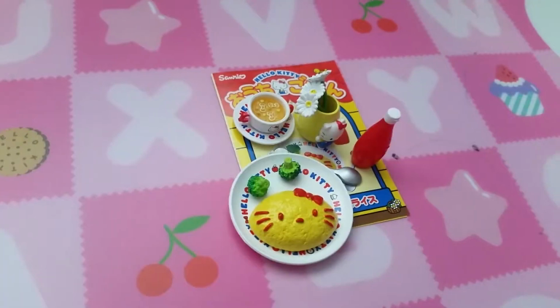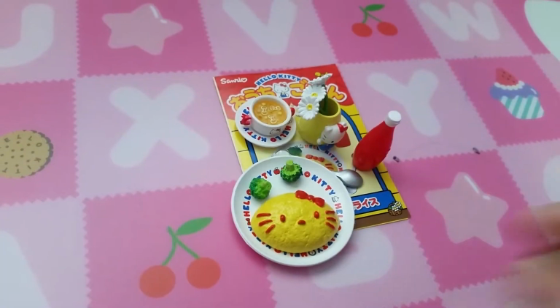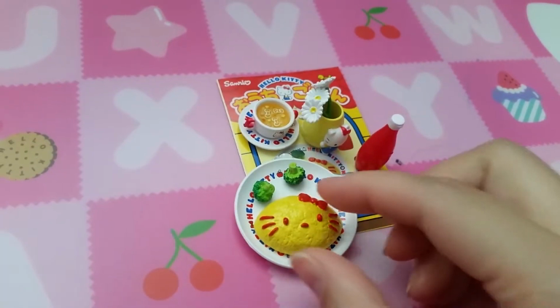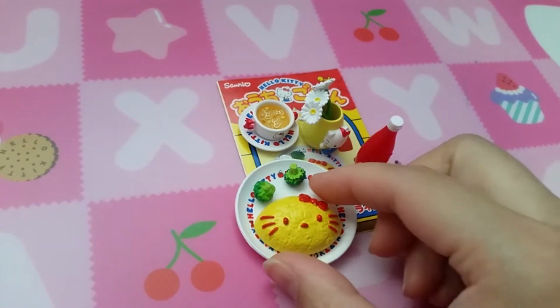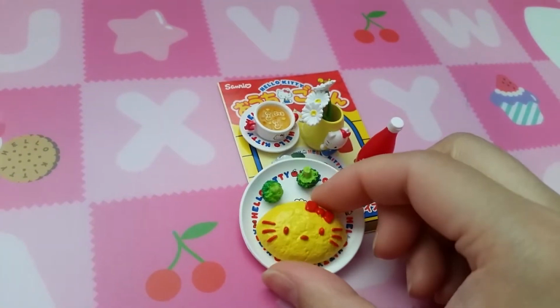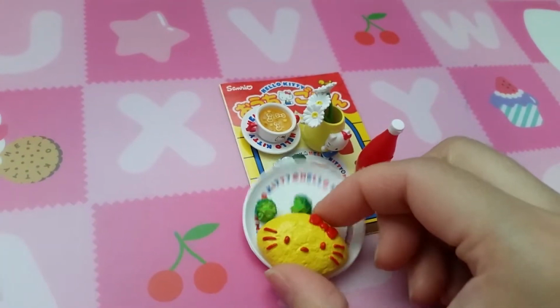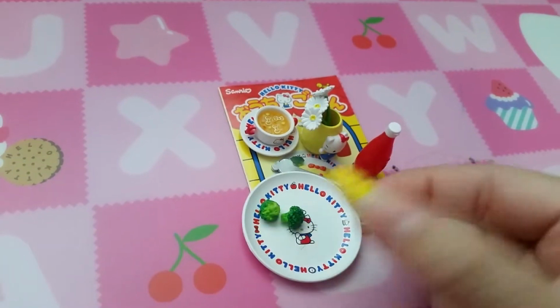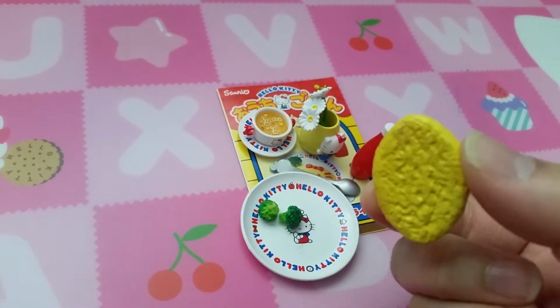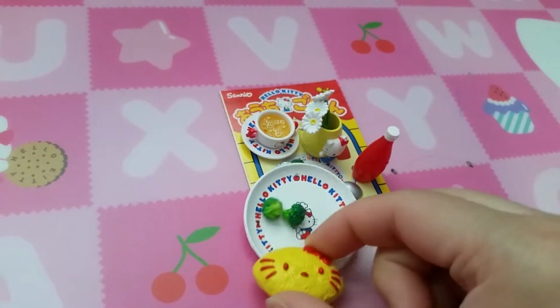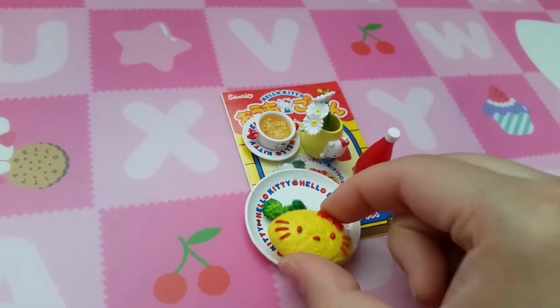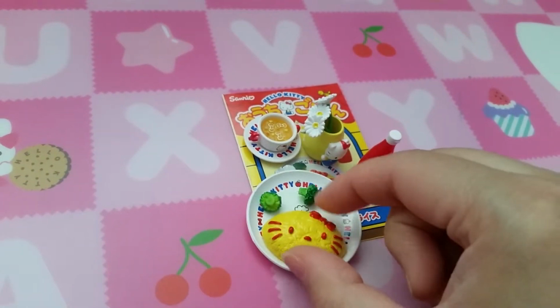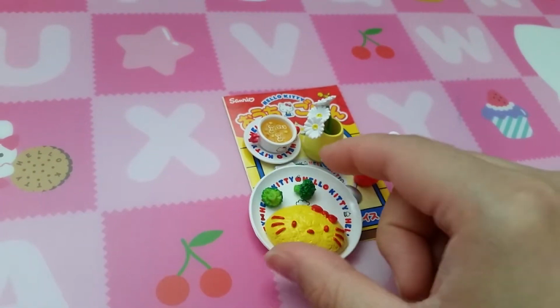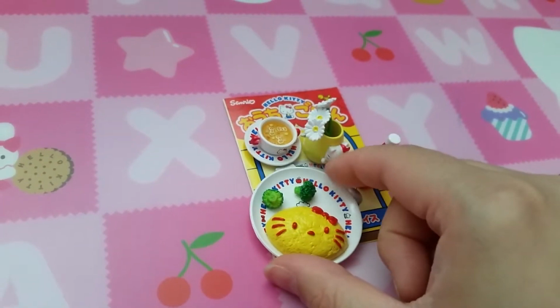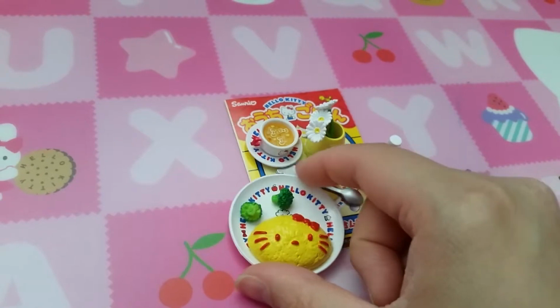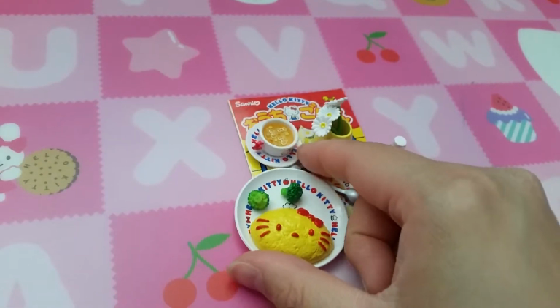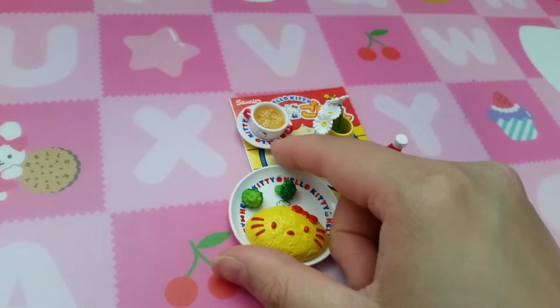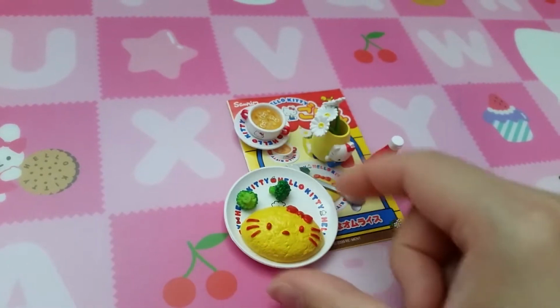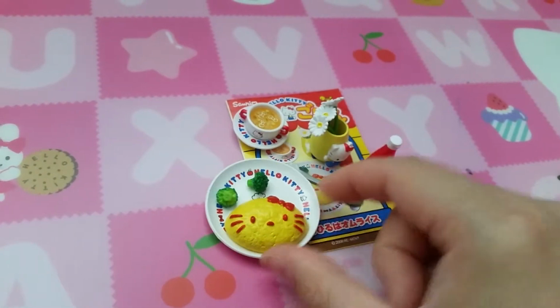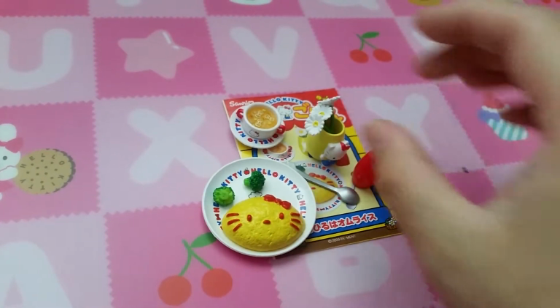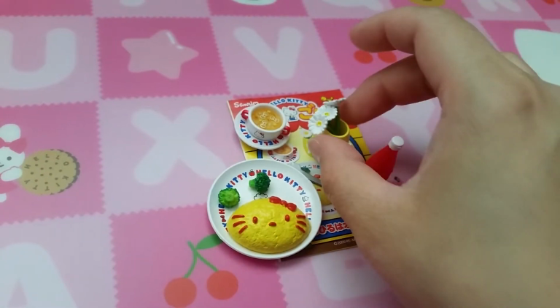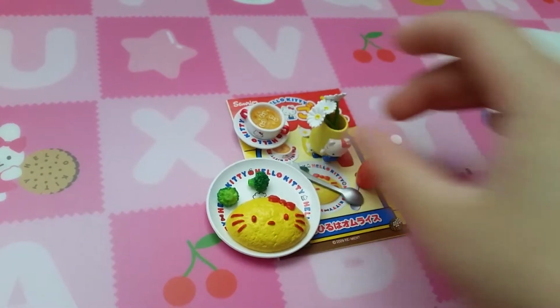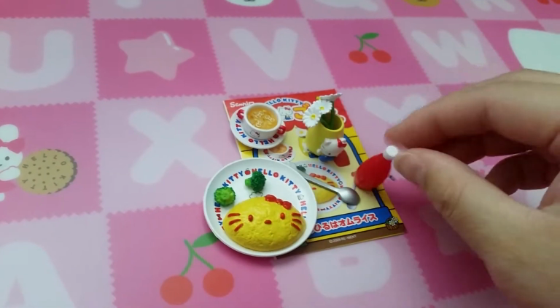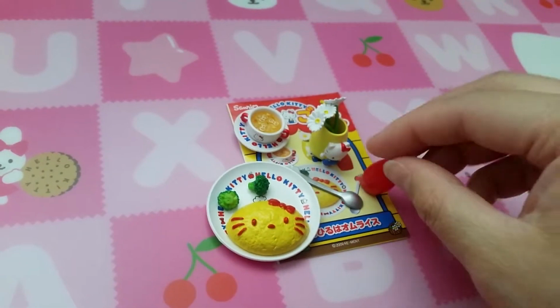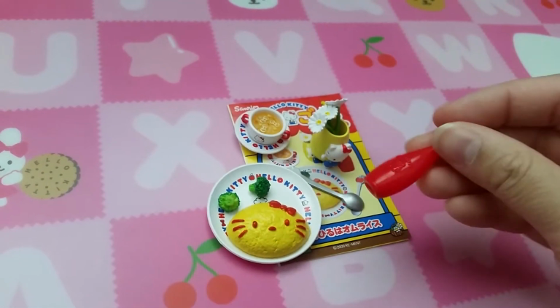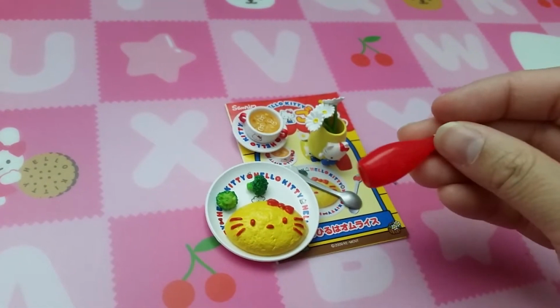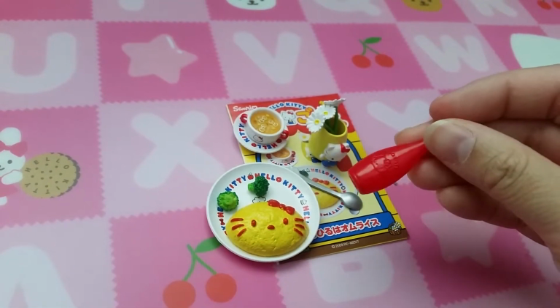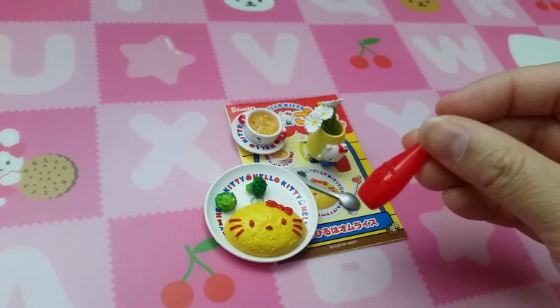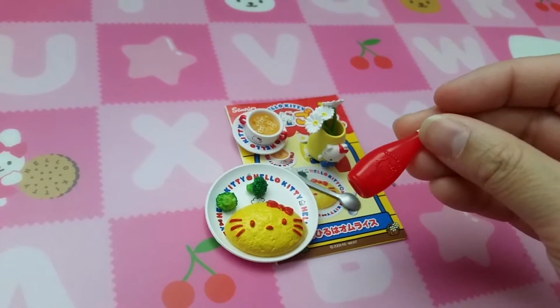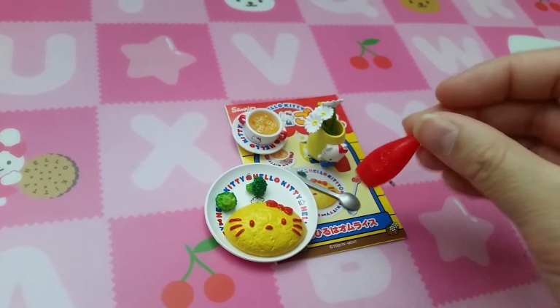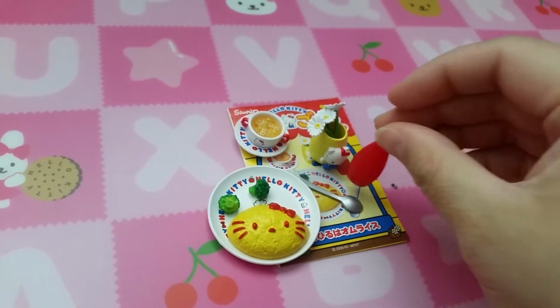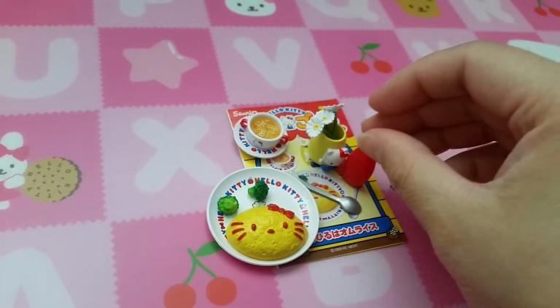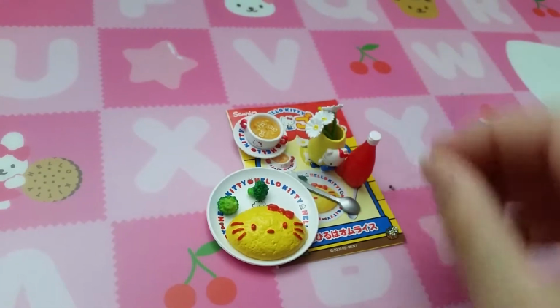Set four is omelette rice — omi rice — with soup and flour and ketchup. When Mimi saw this she said it's Pikachu's favorite food: ketchup.